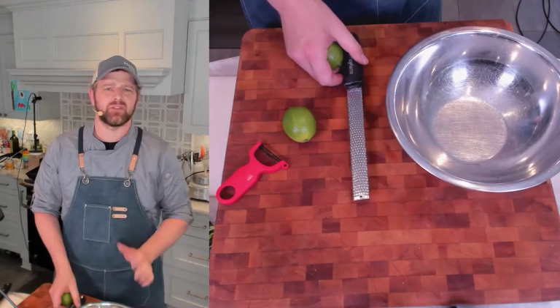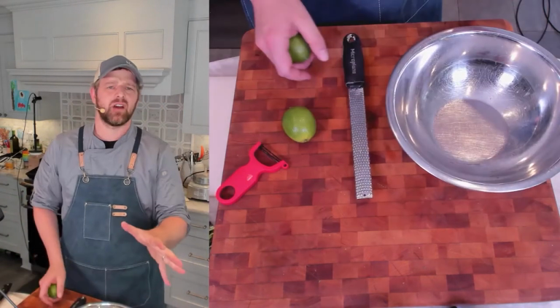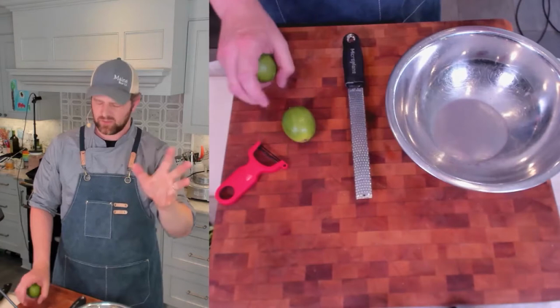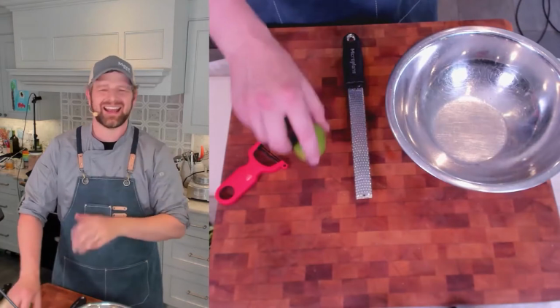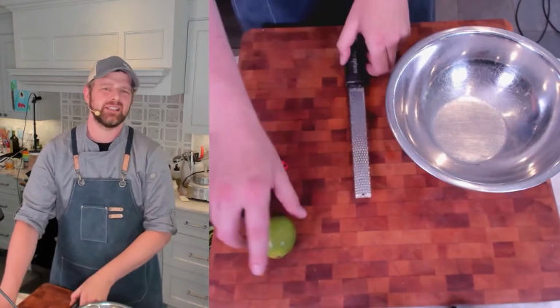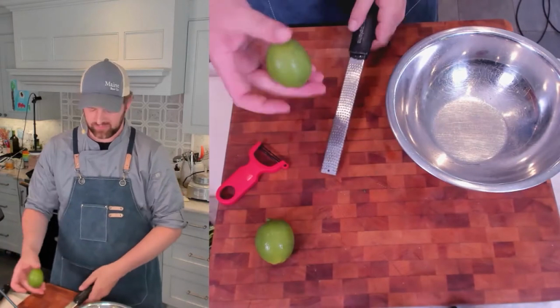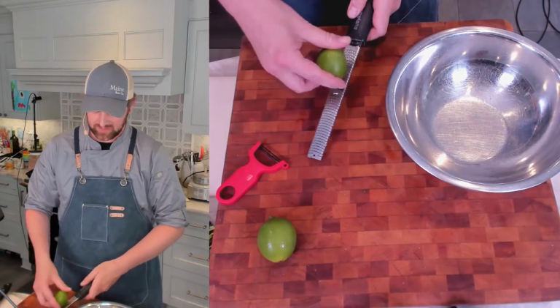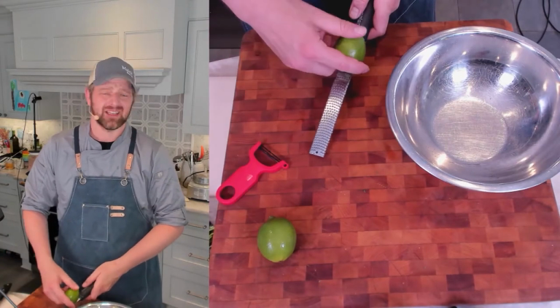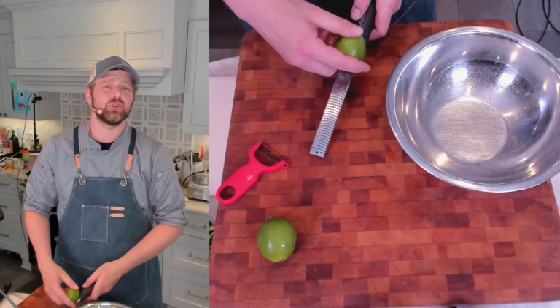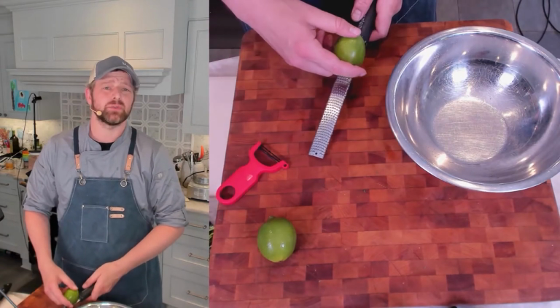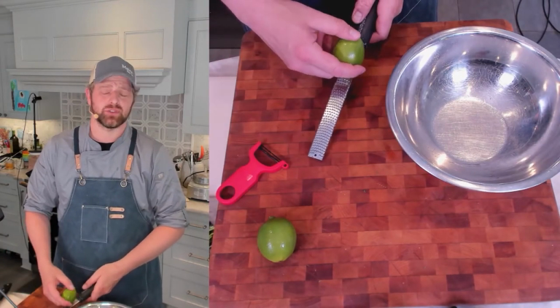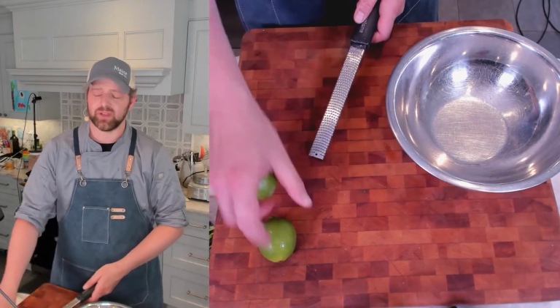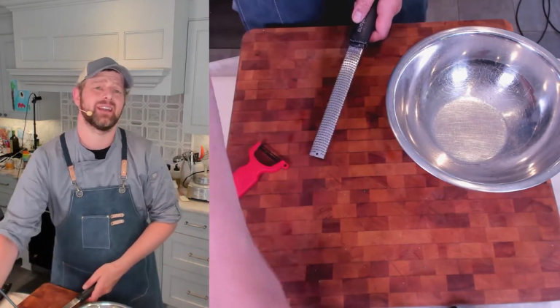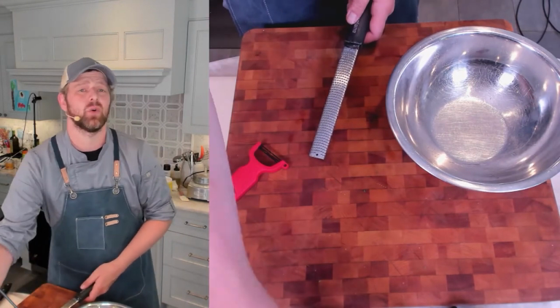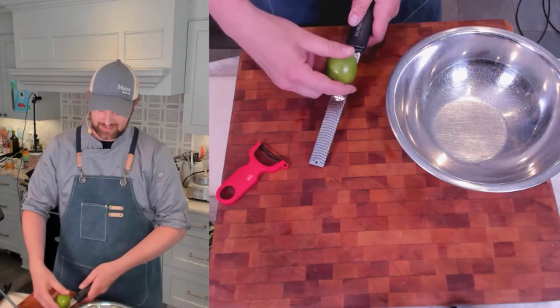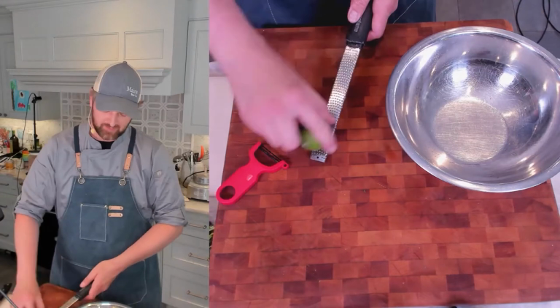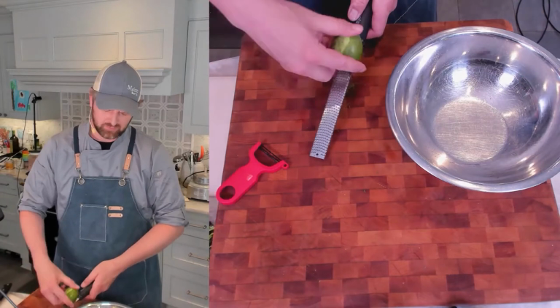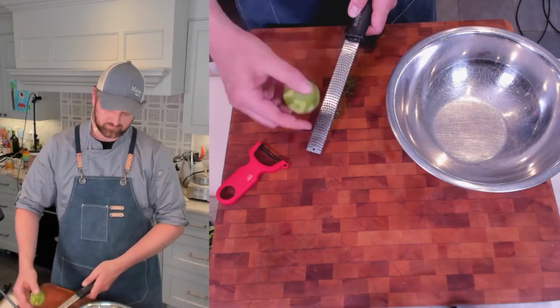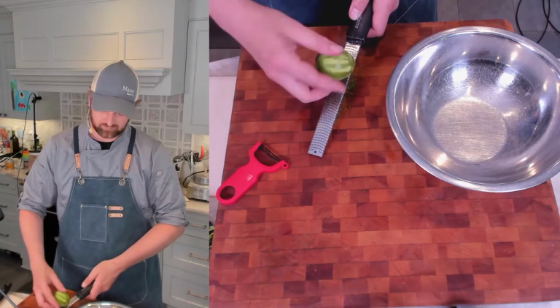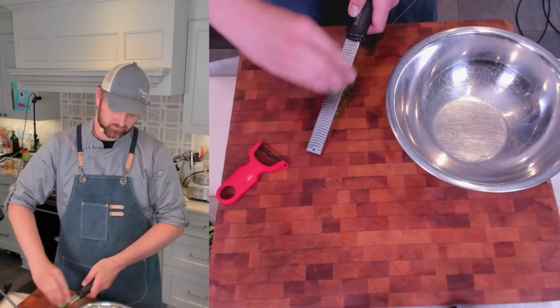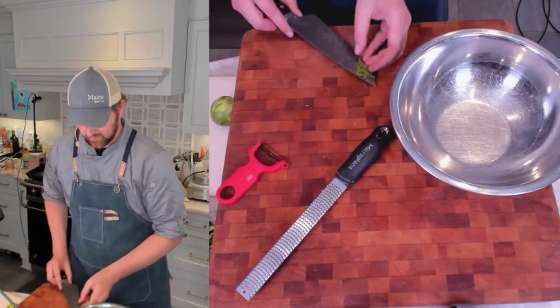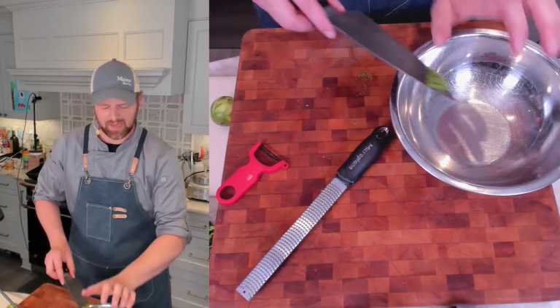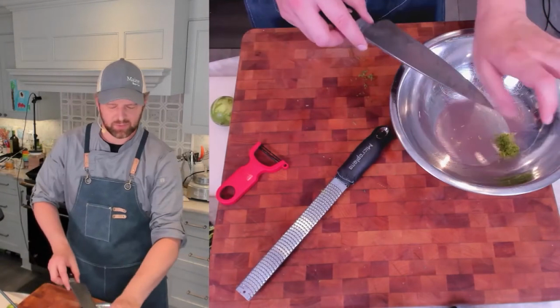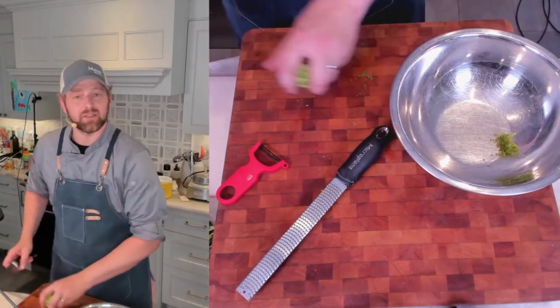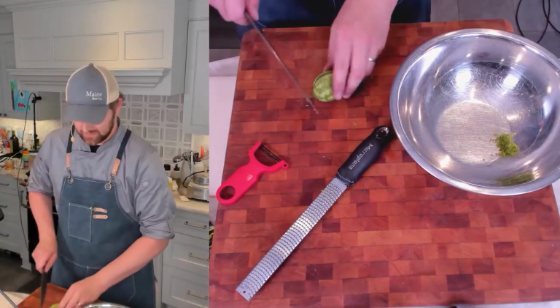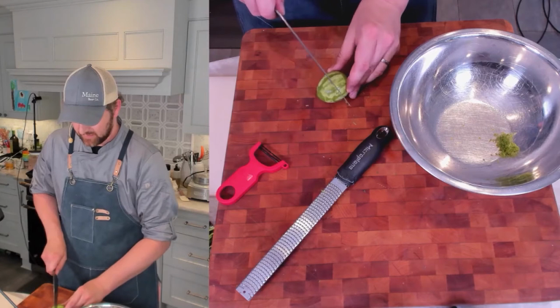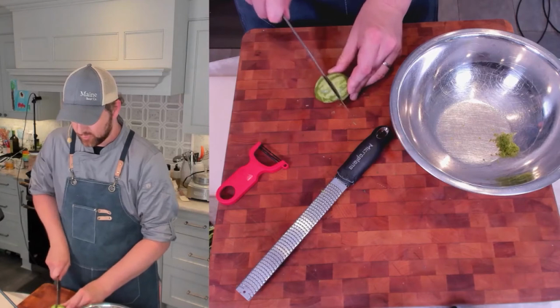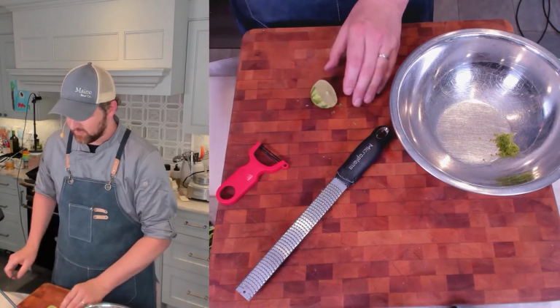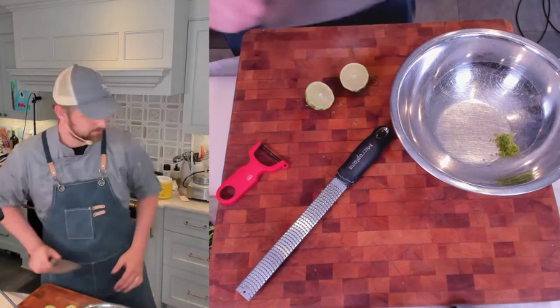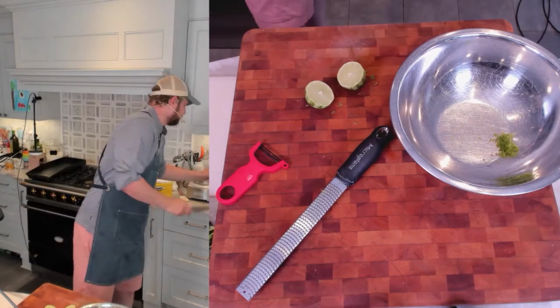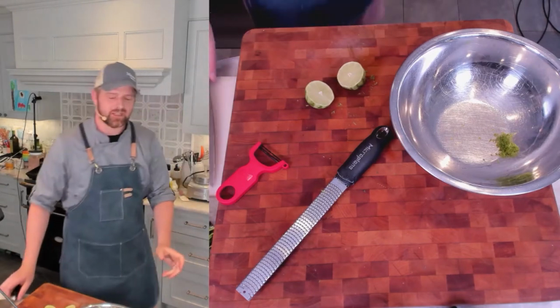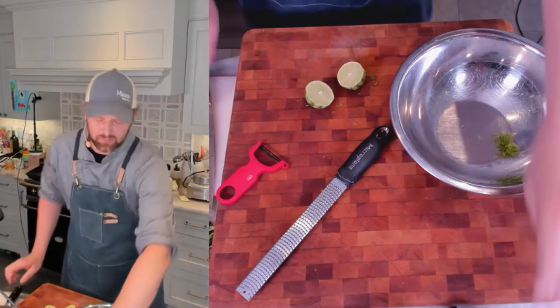For the slaw, you're going to want about a half teaspoon of lime zest and about two tablespoons of juice — you should be able to get that out of one lime. So that's a full lime of juice, about two tablespoons, and about a half teaspoon of the zest.